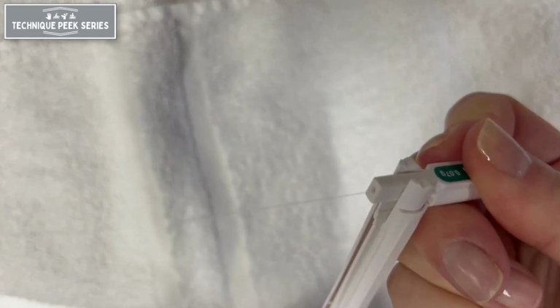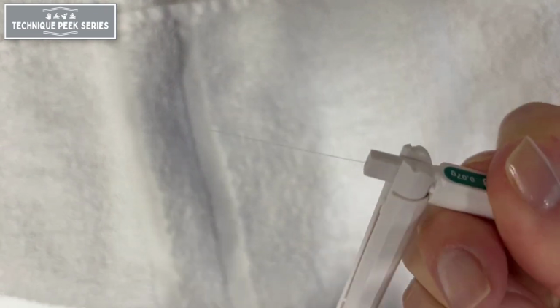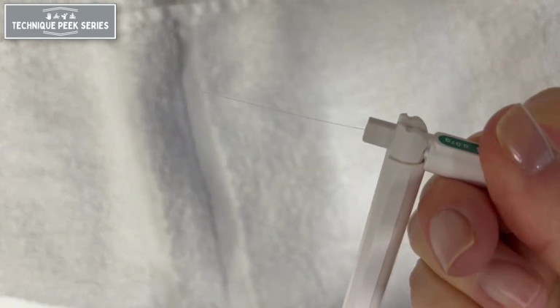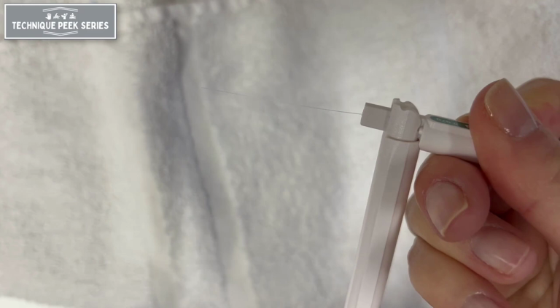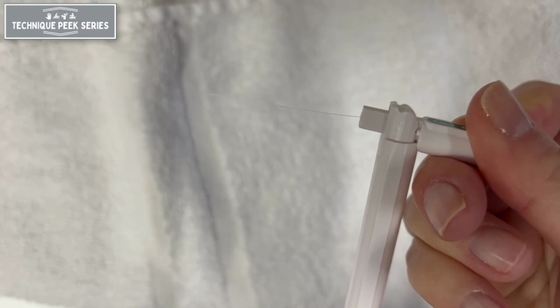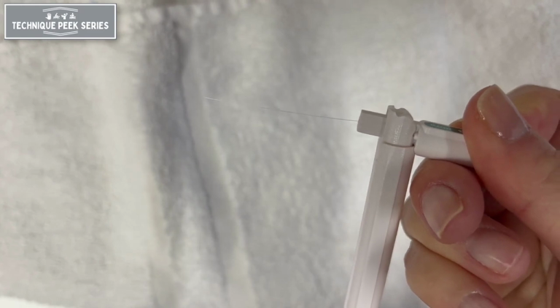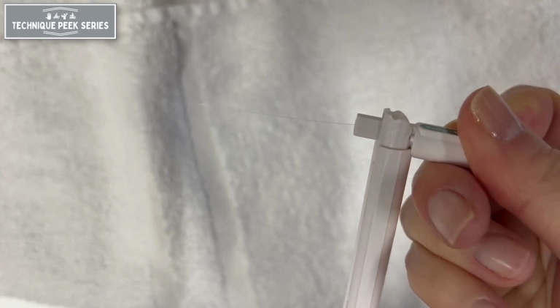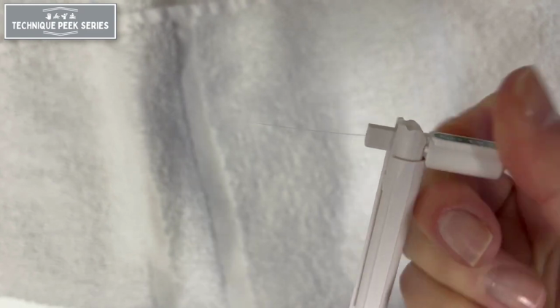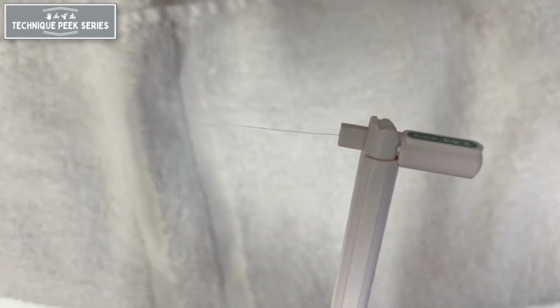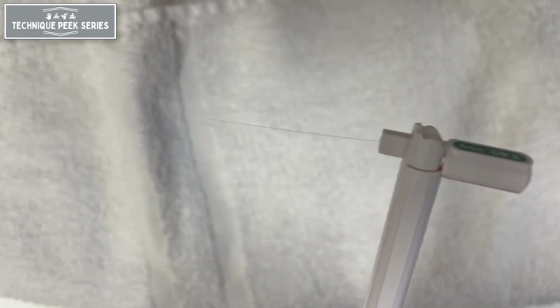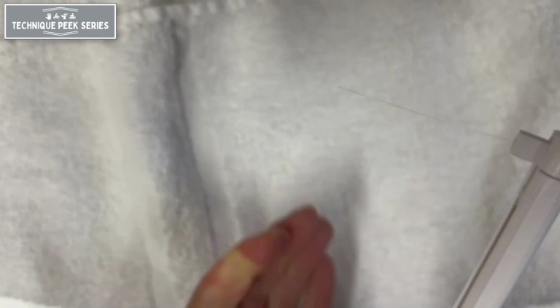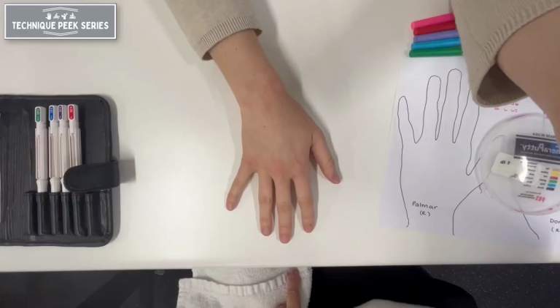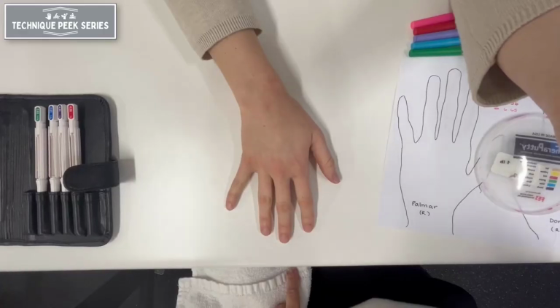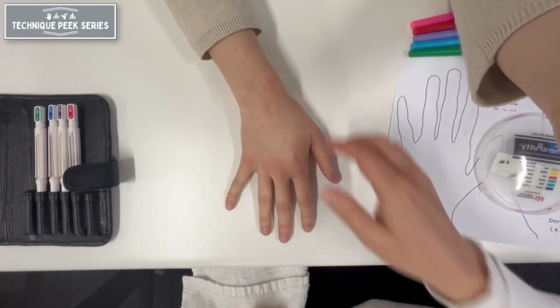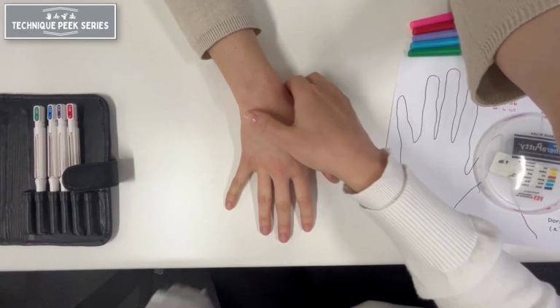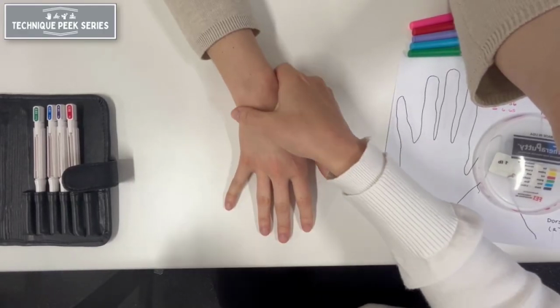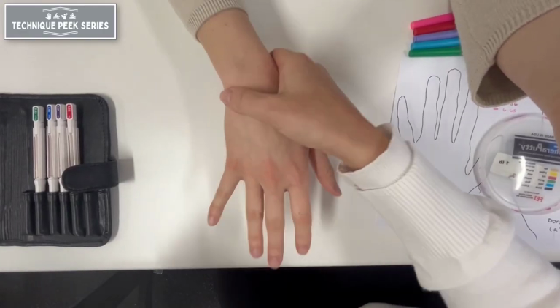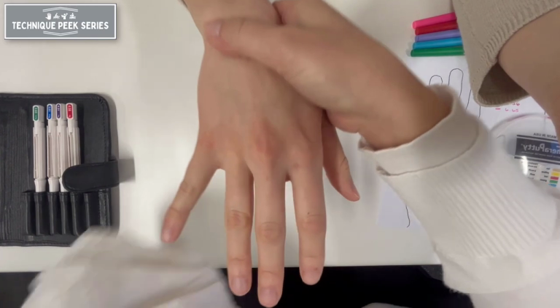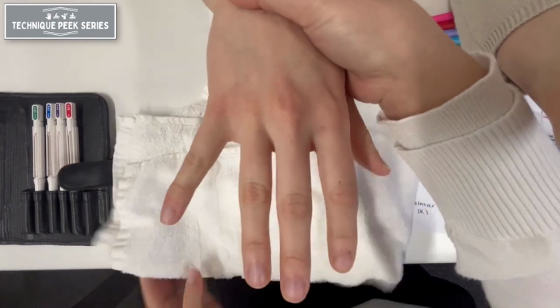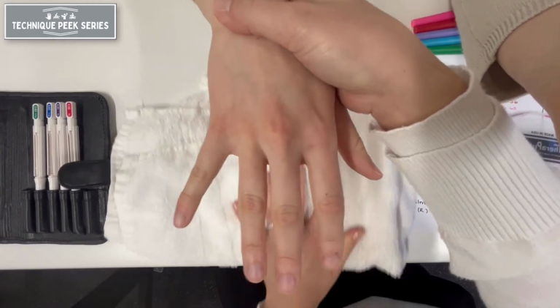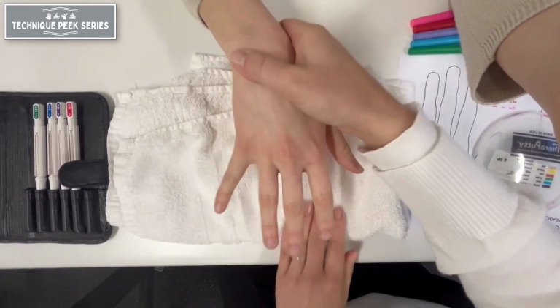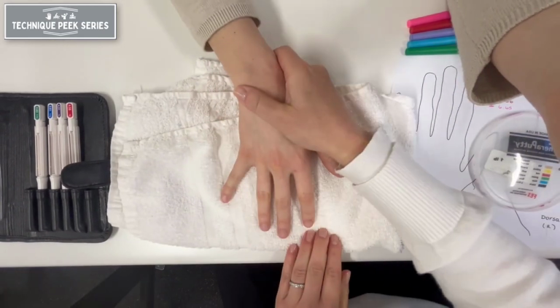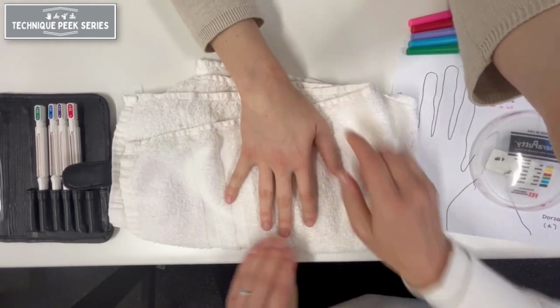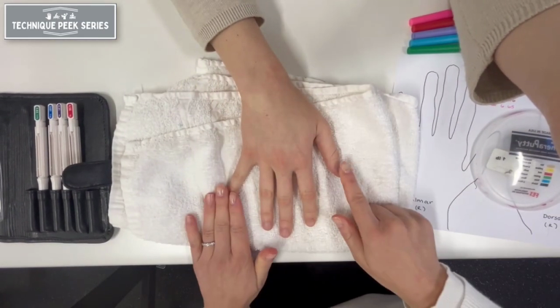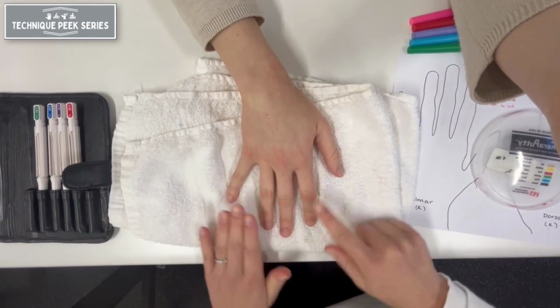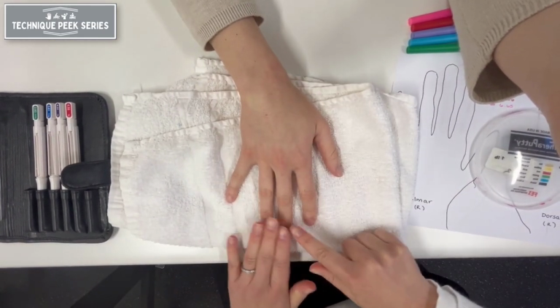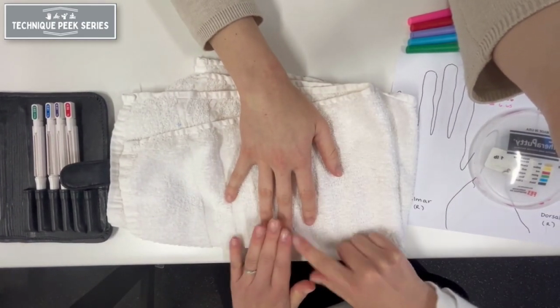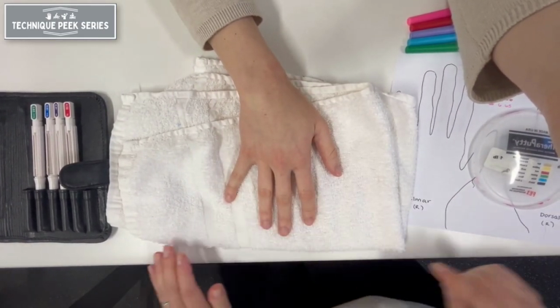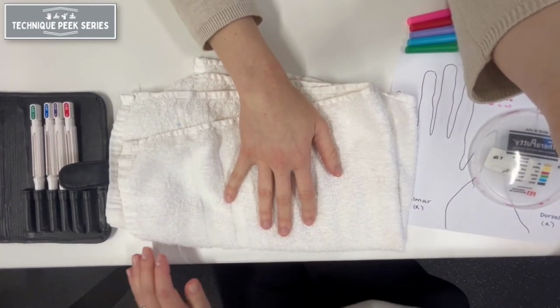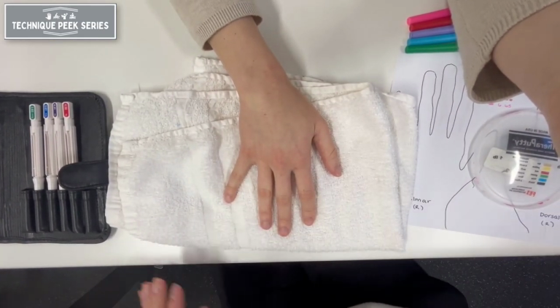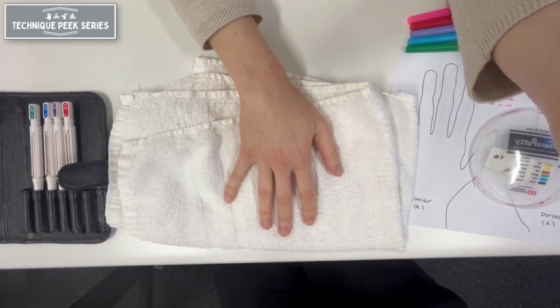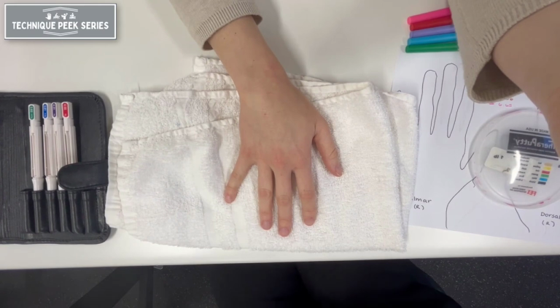To begin, rest the patient's extremity on a stable padded surface. Testing should be done in a quiet area to help the patient fully attend to the testing procedure. Next, occlude the patient's vision.